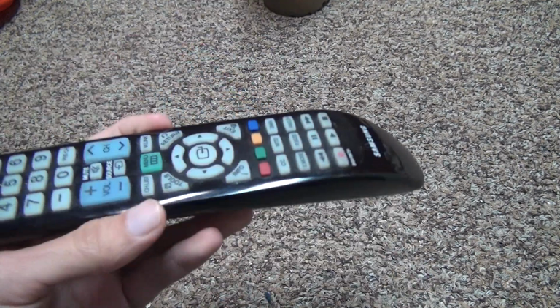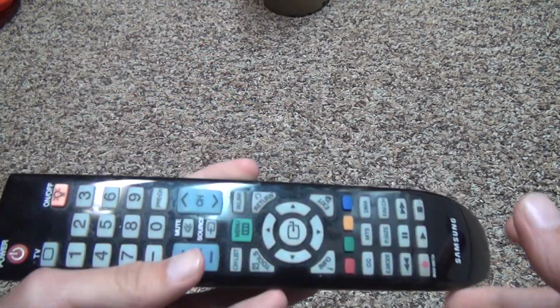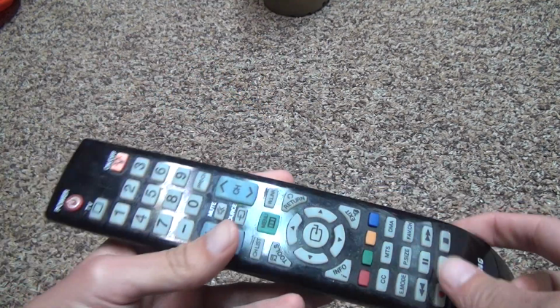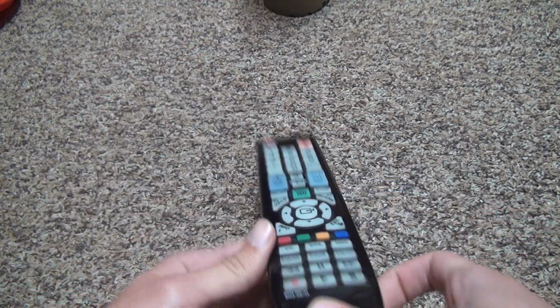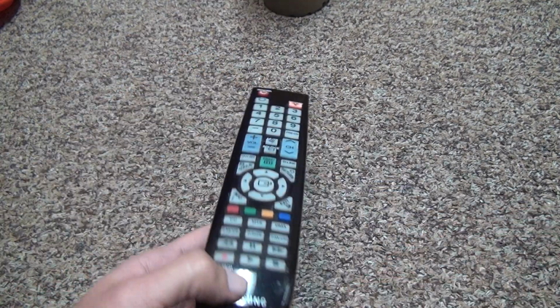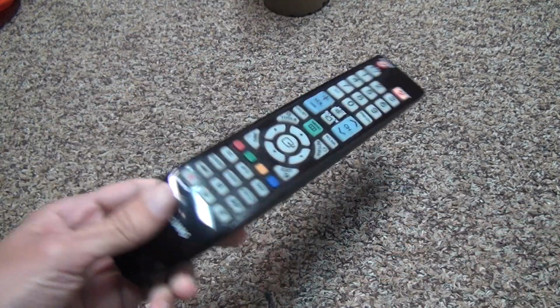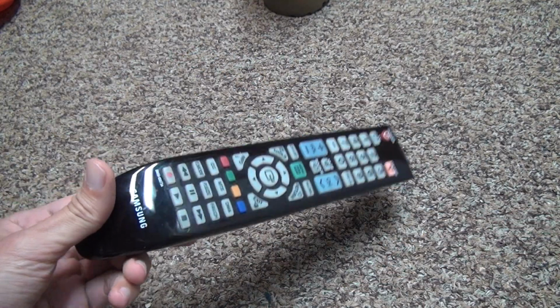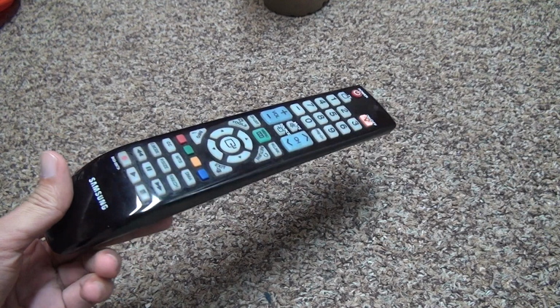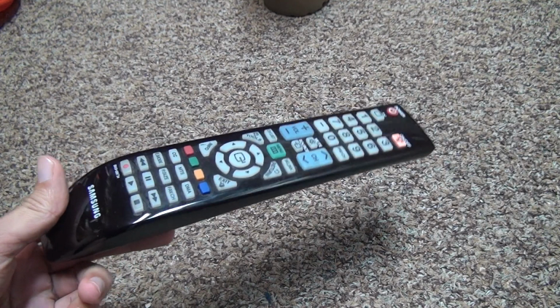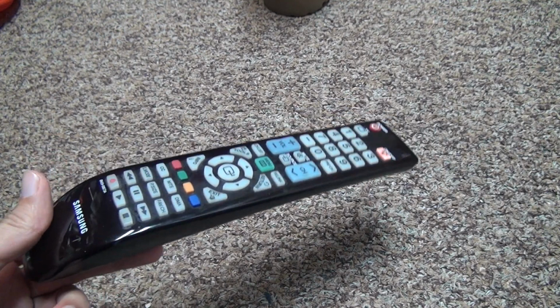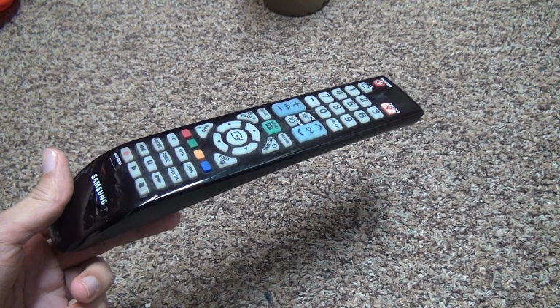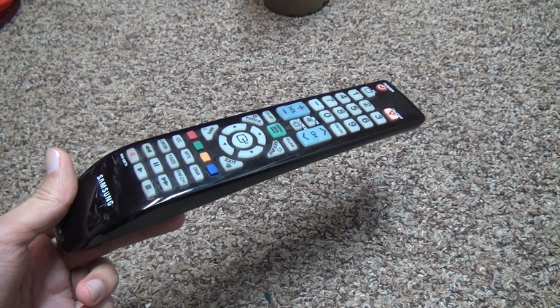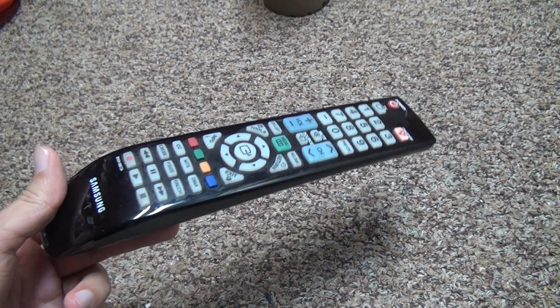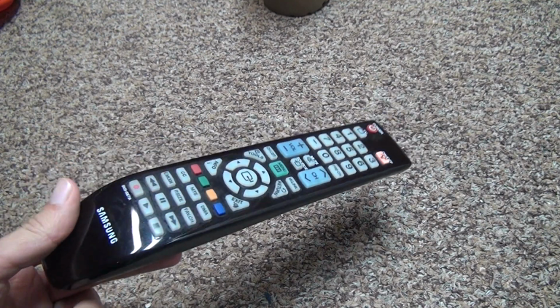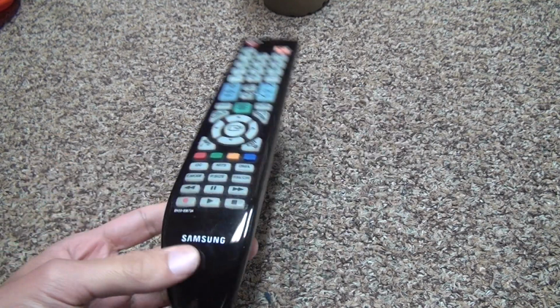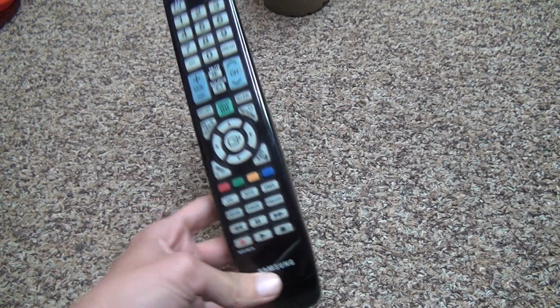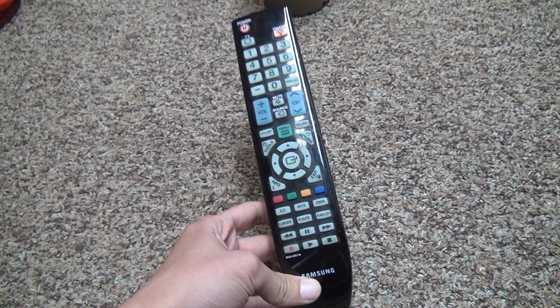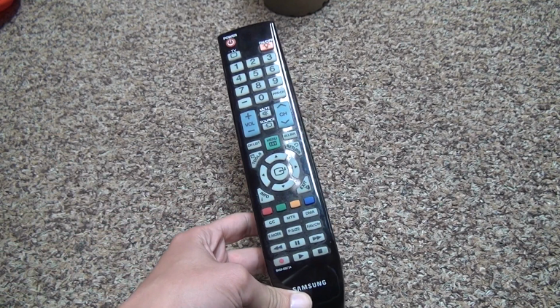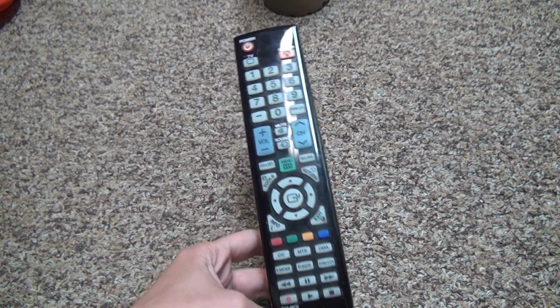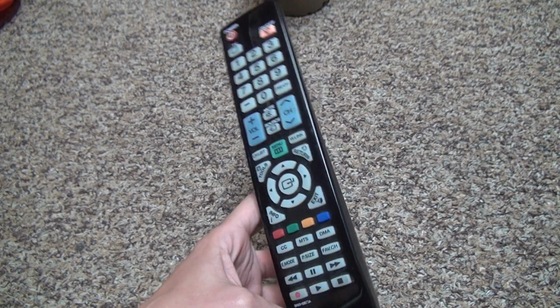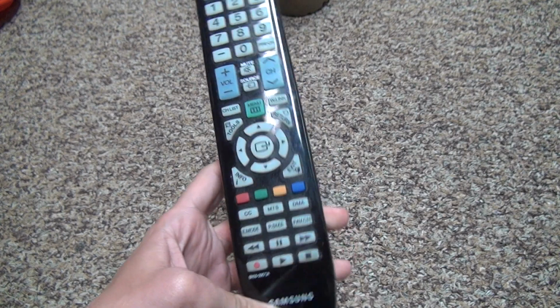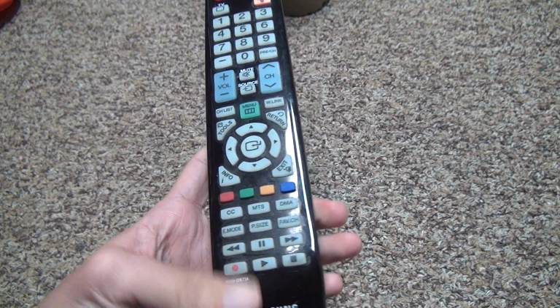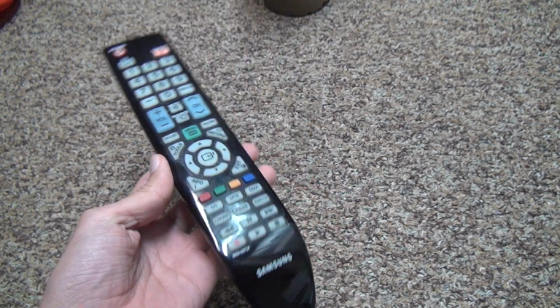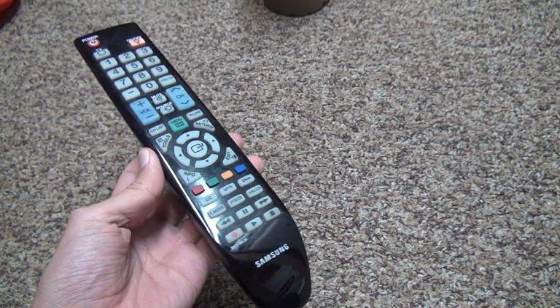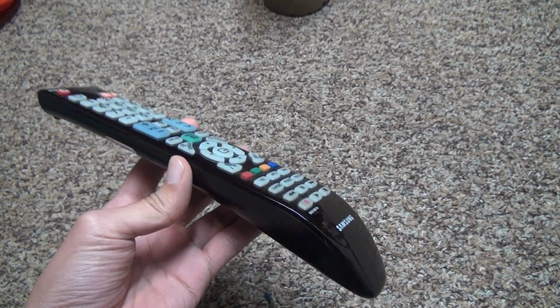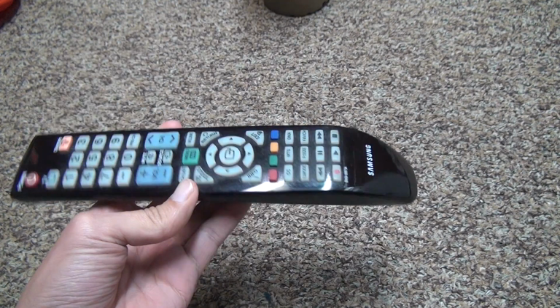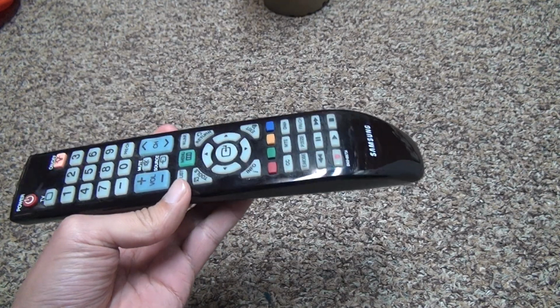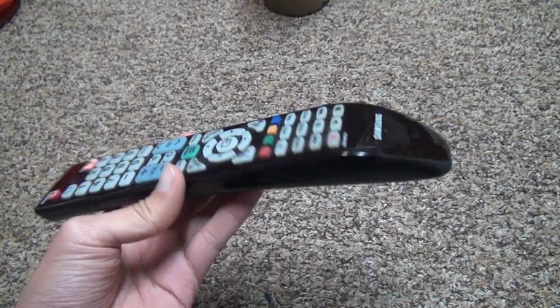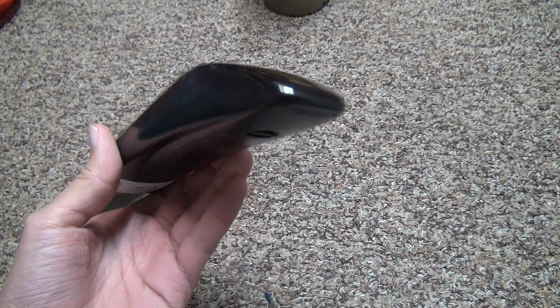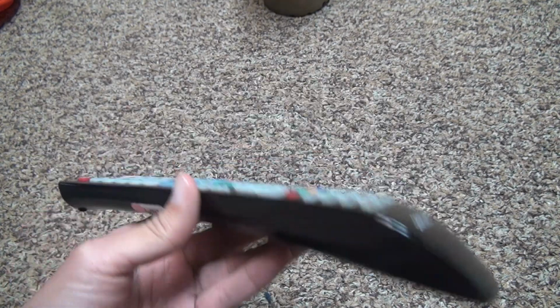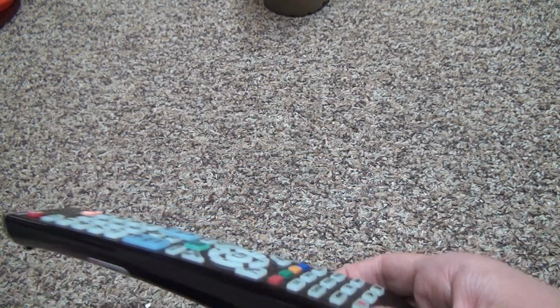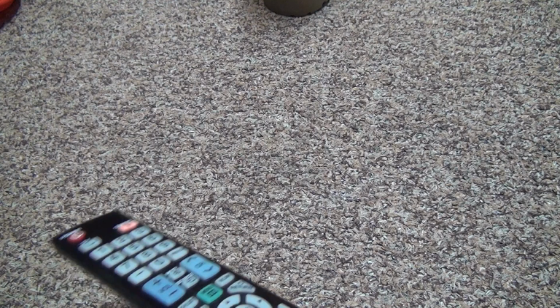You're going to ask what kind of TV this is for. I guess it's for a bigger TV — like 55 or 60-something inches. The reason I say that is you're not going to make a TV remote this big if it's only for like 40 inches. It won't make any sense, at least not to me.